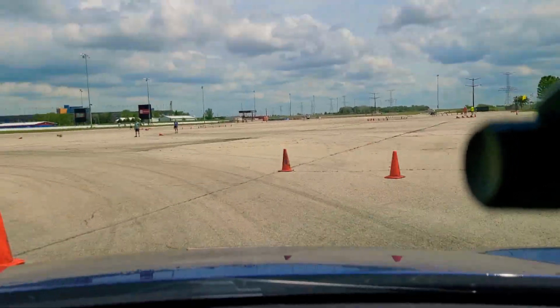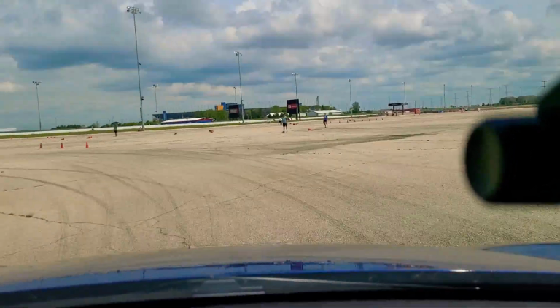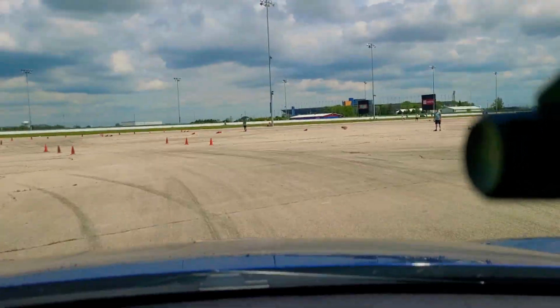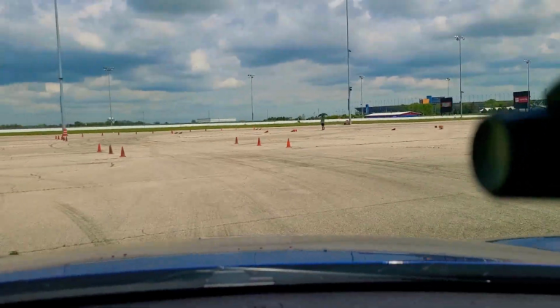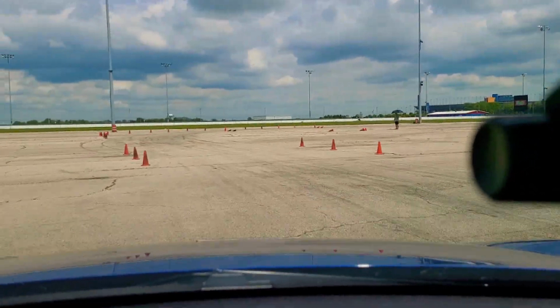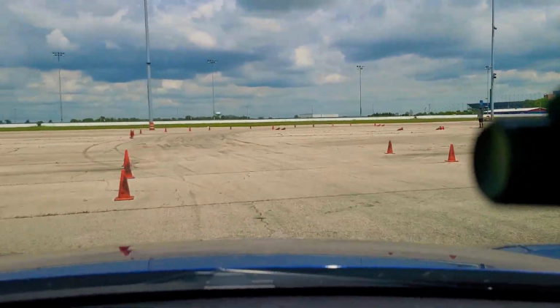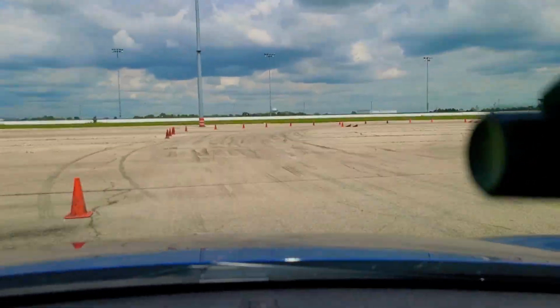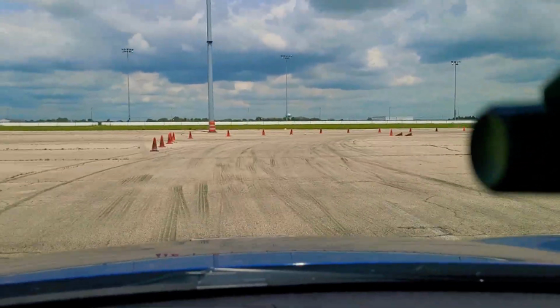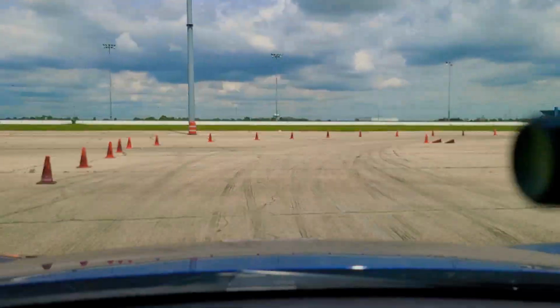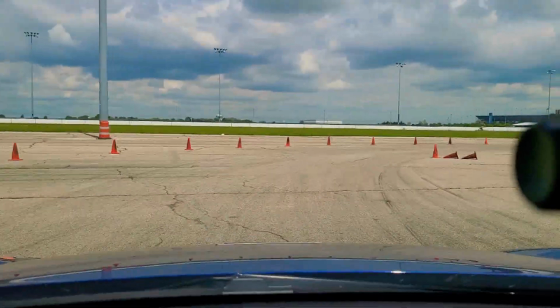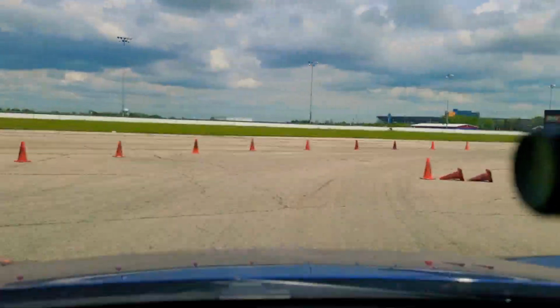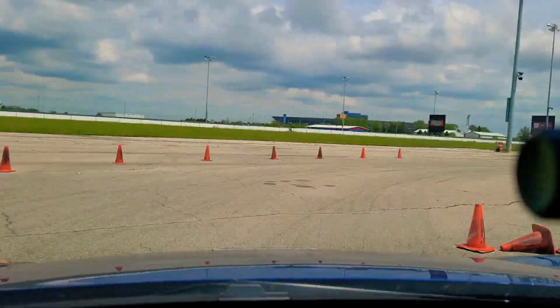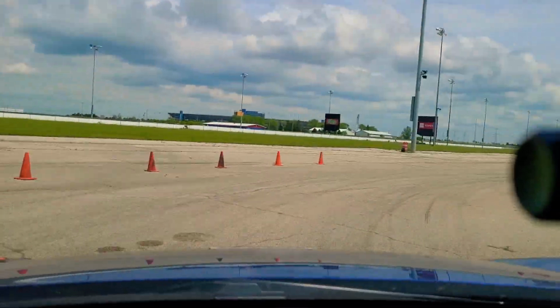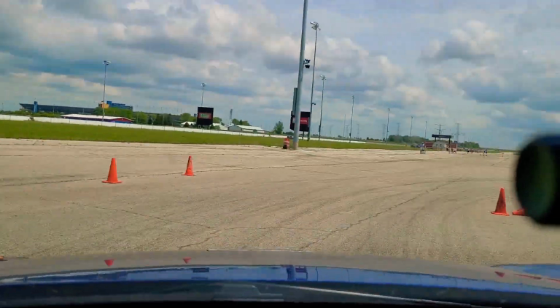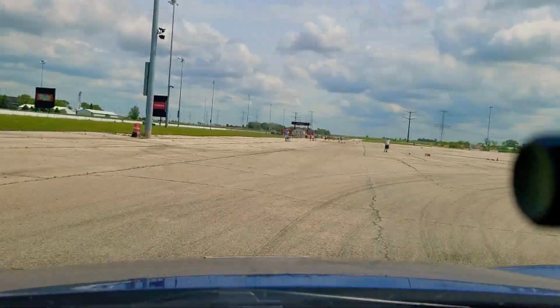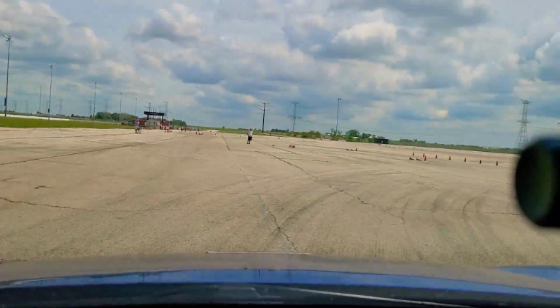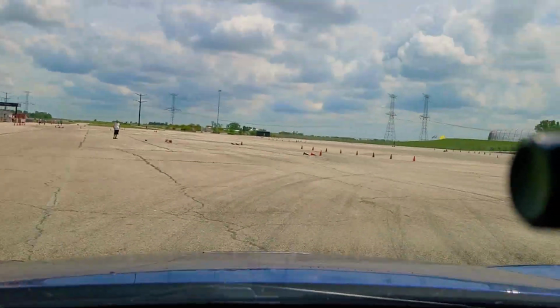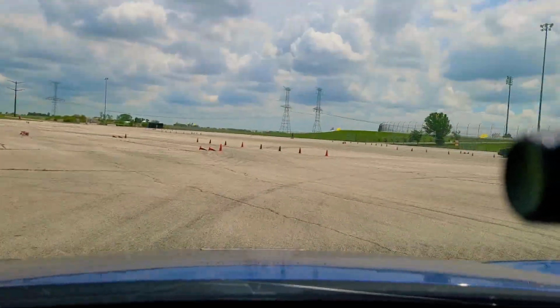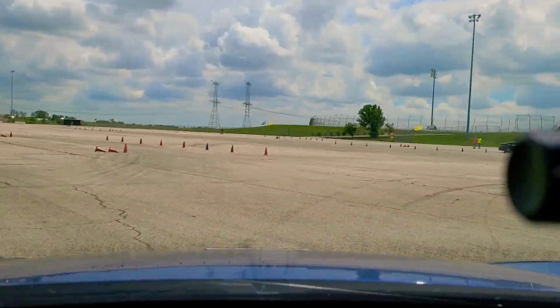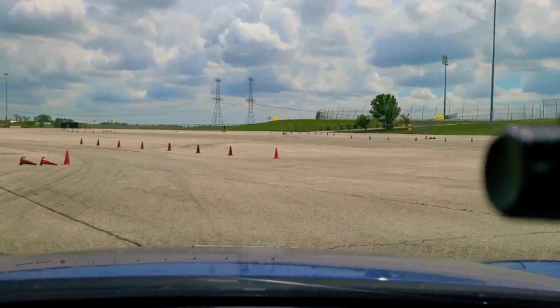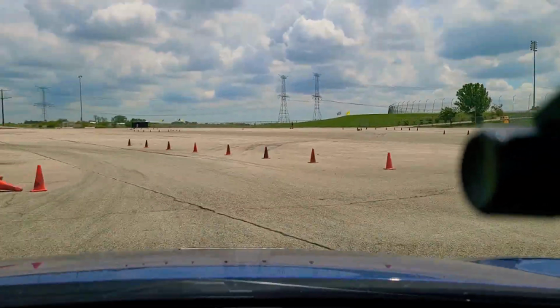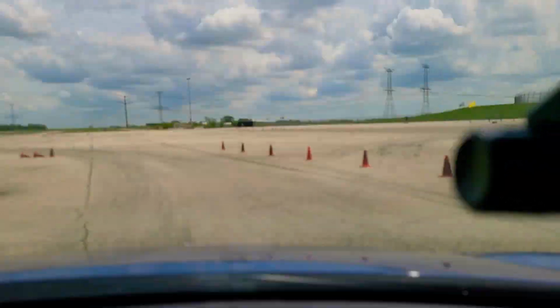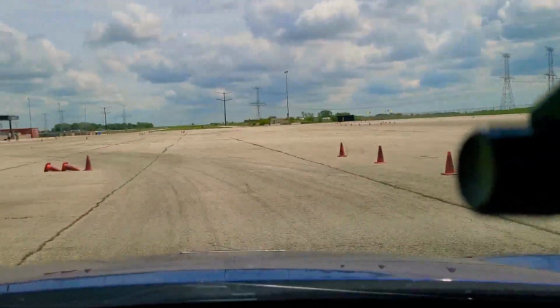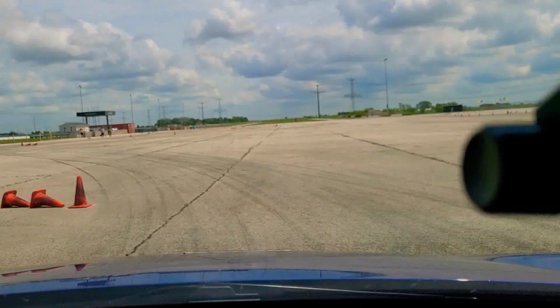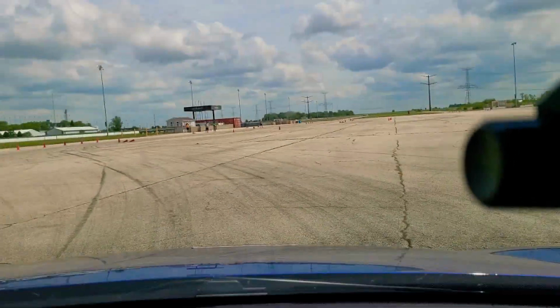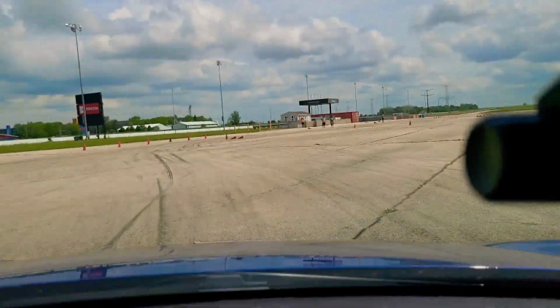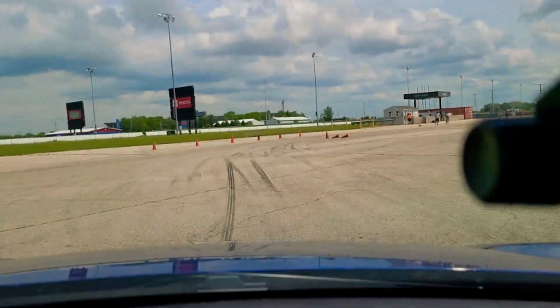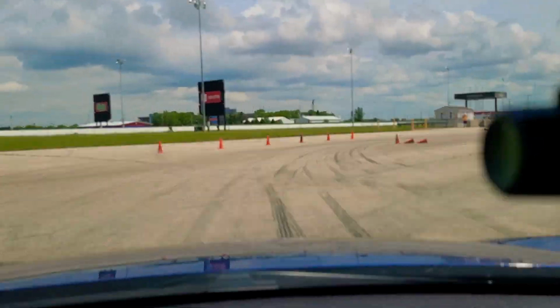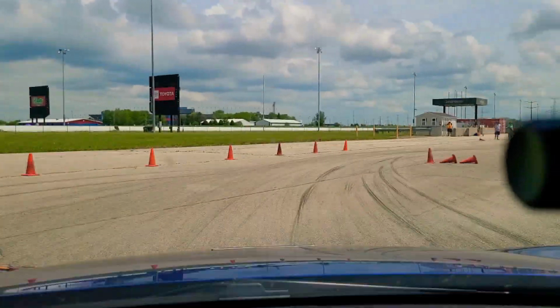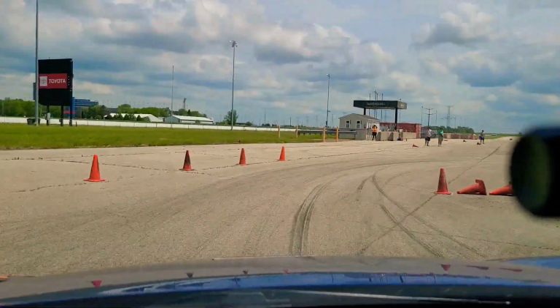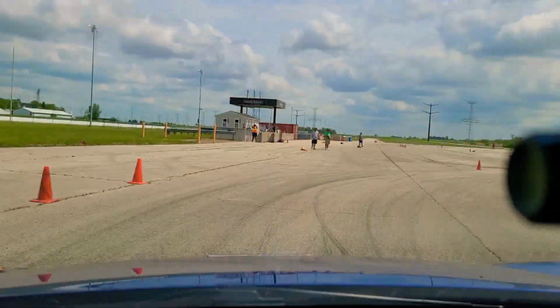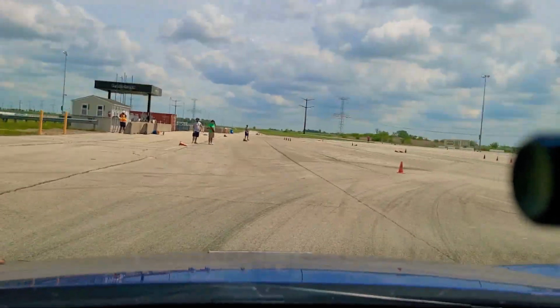Finch goes deep into the 67s on that run. He is .320 ahead of Acevedo. But Acevedo is out on course right now, working his way into the turnaround.